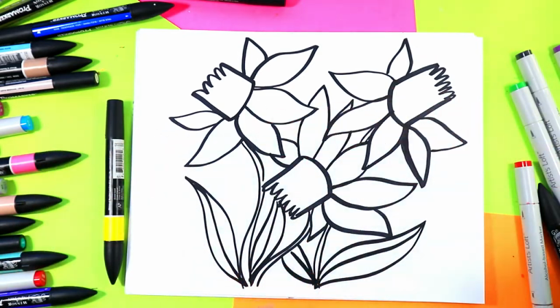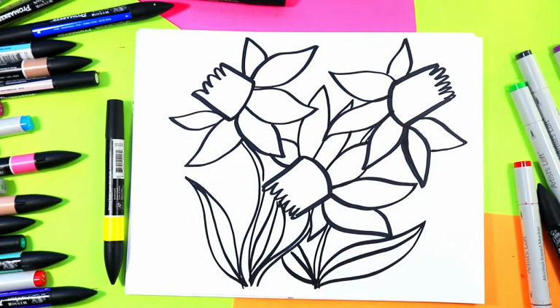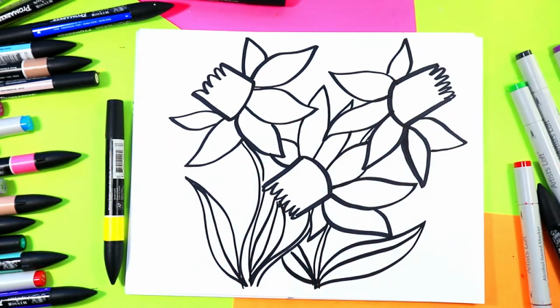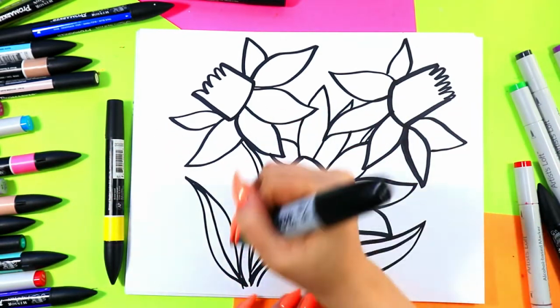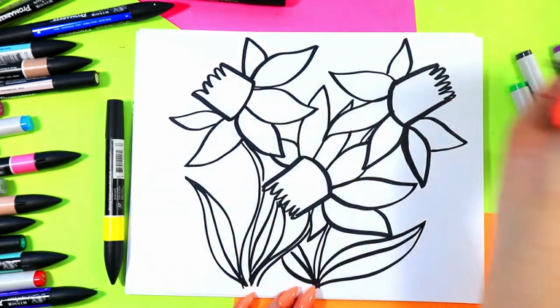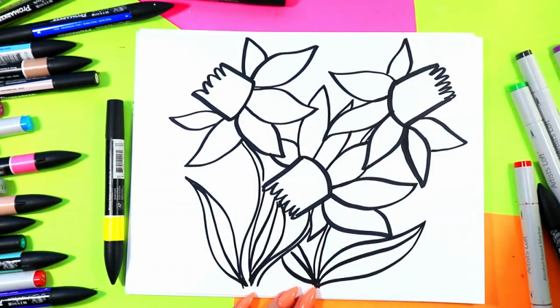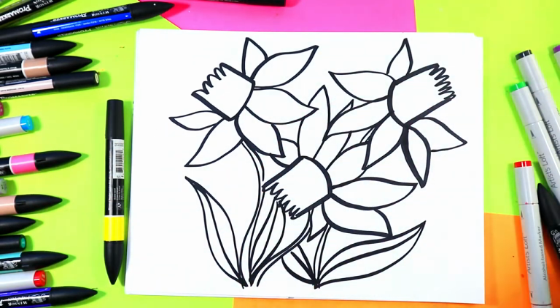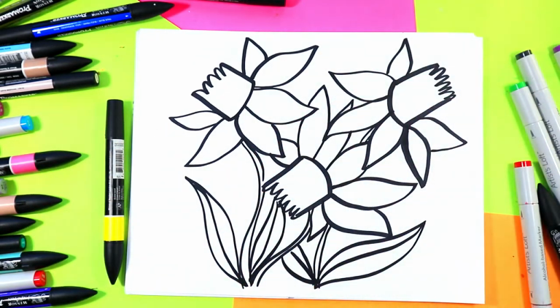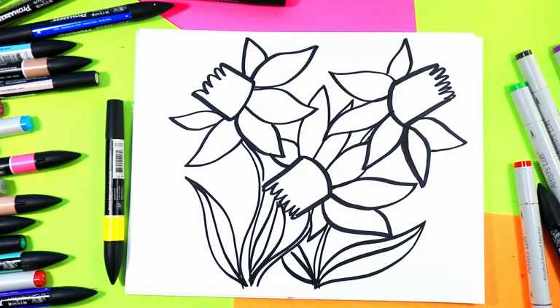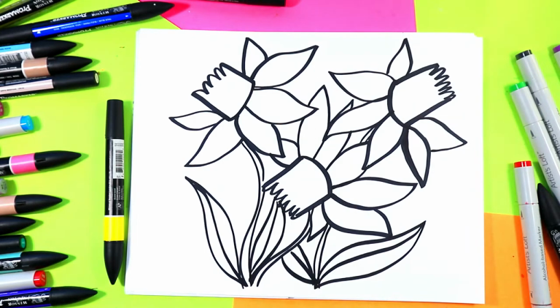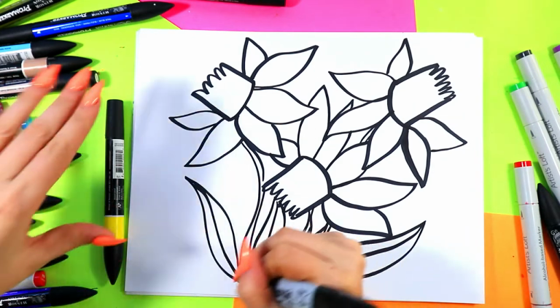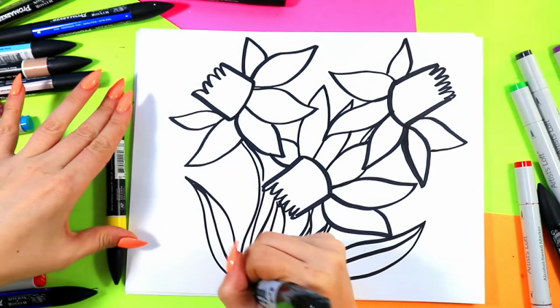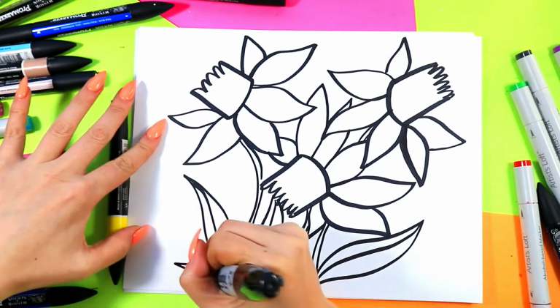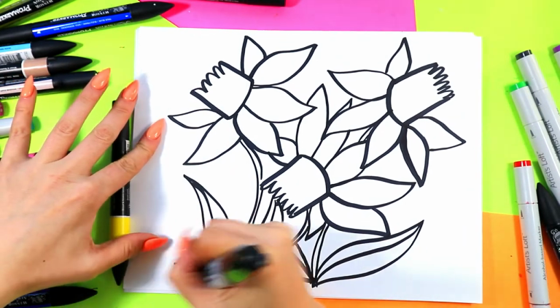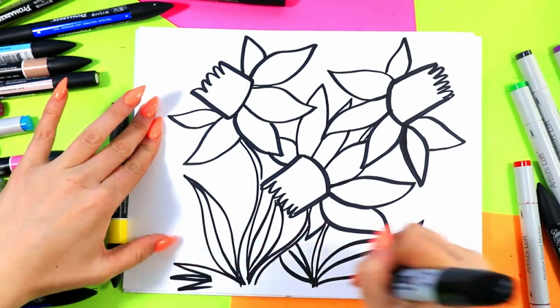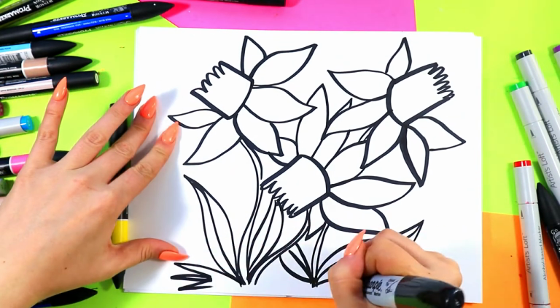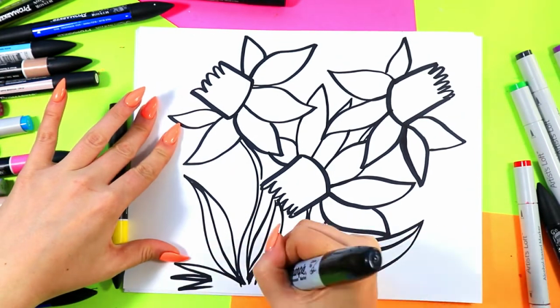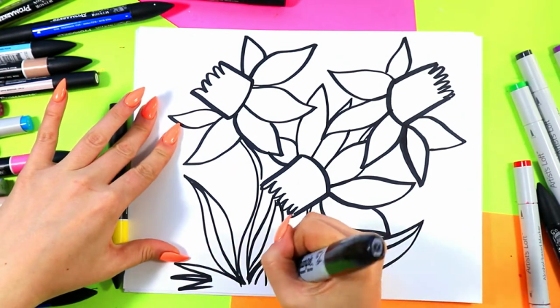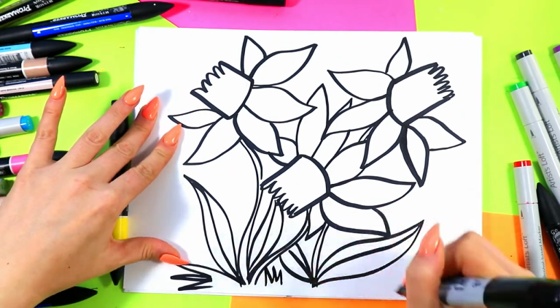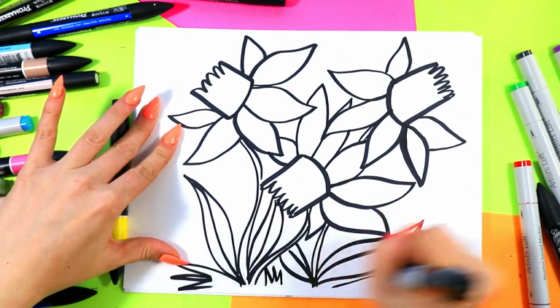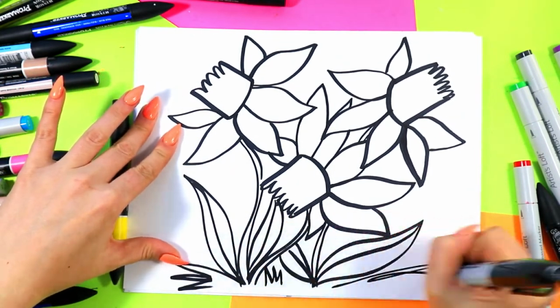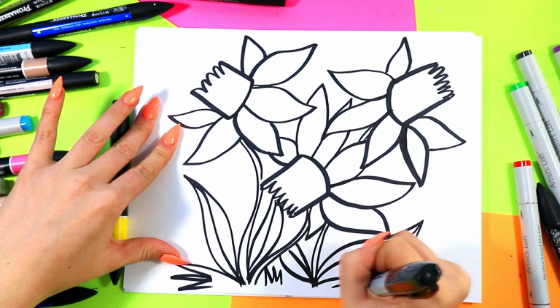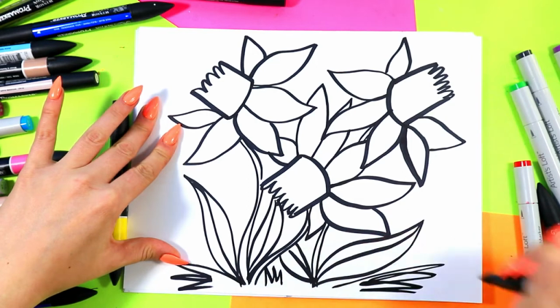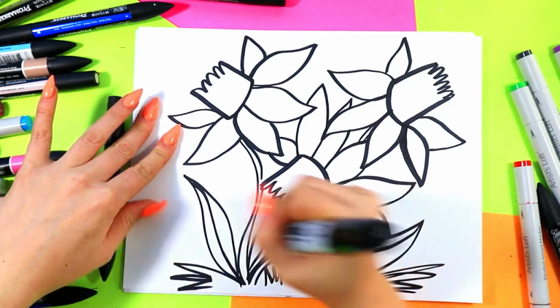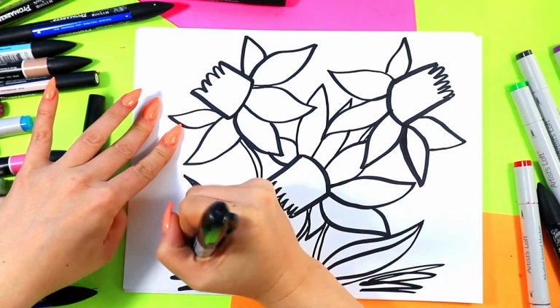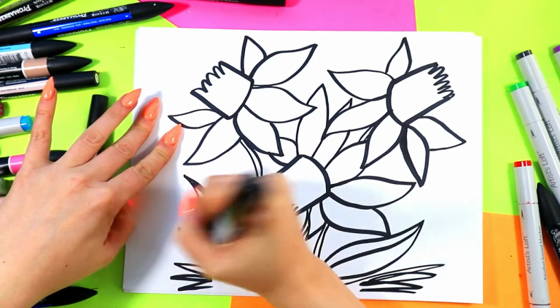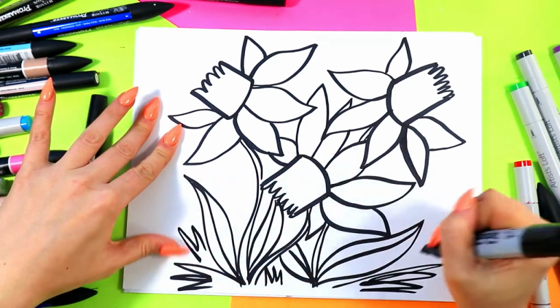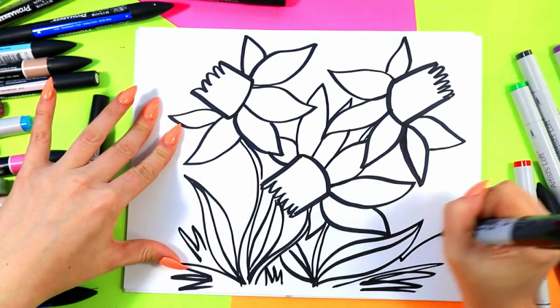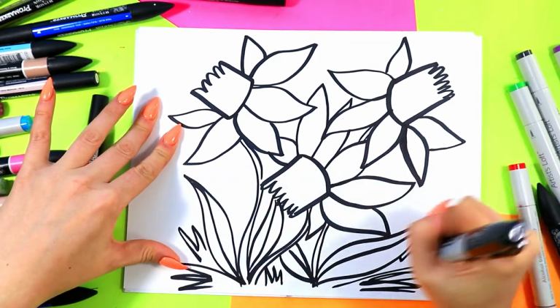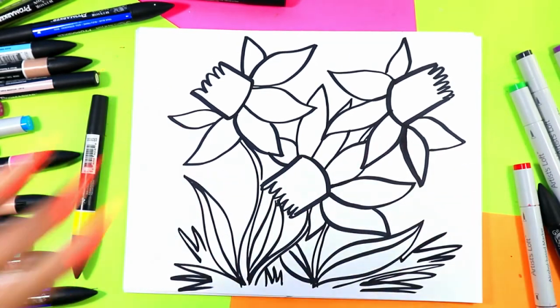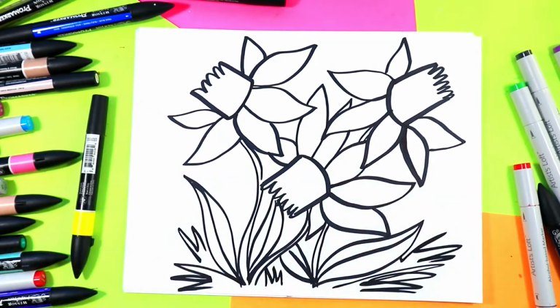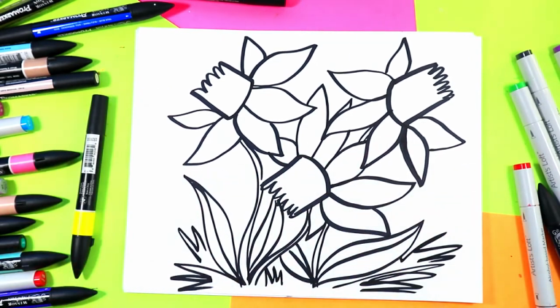You can have as many or as few leaves as you want. Then I like to add a little bit of grass with some expressive zigzag lines here and there, just for some texture in my artwork.